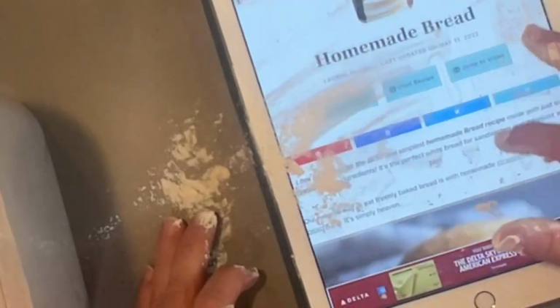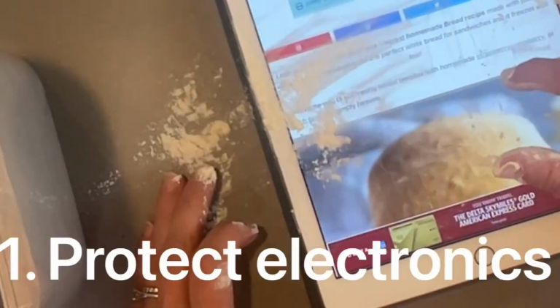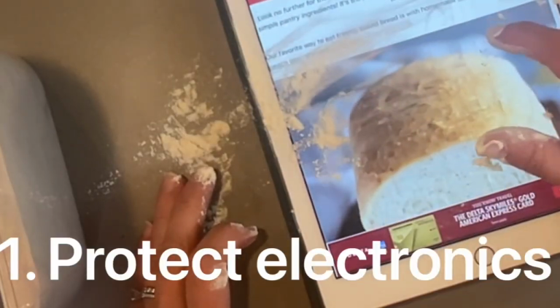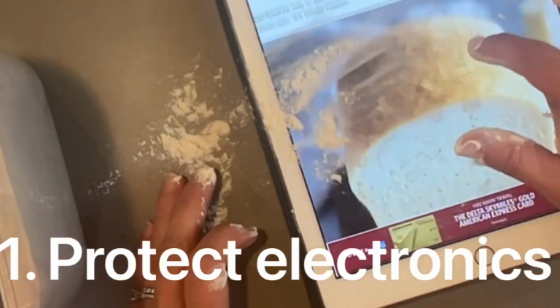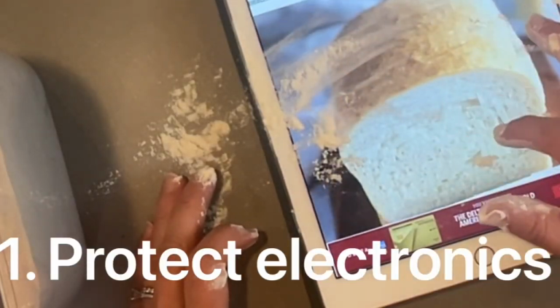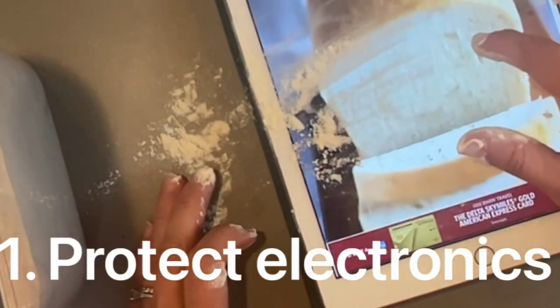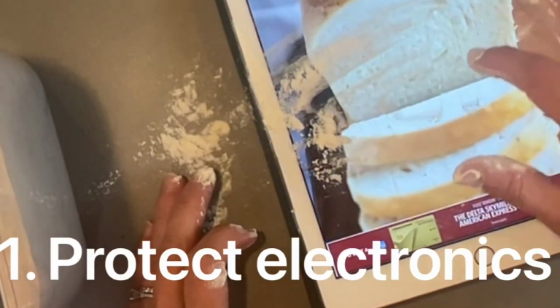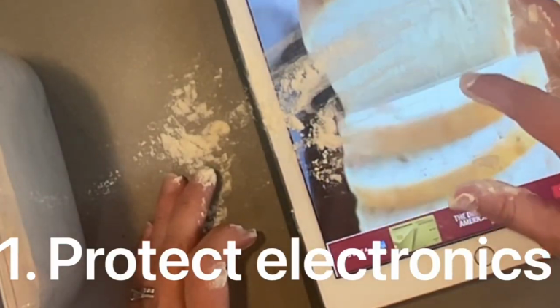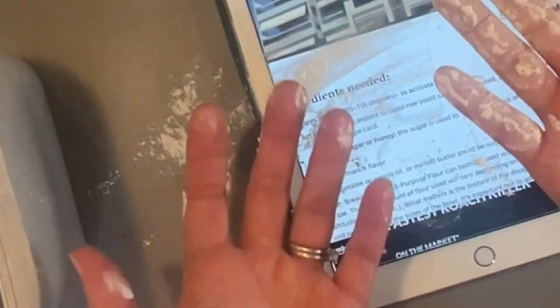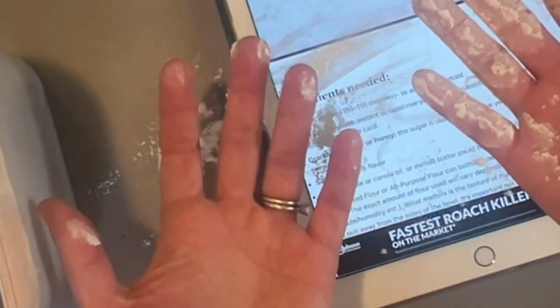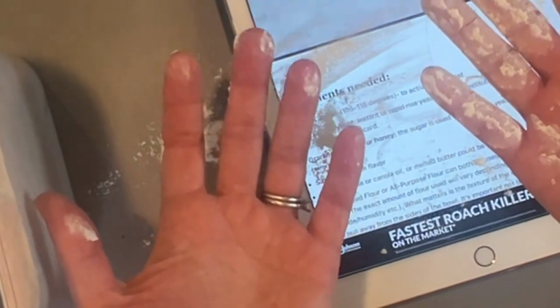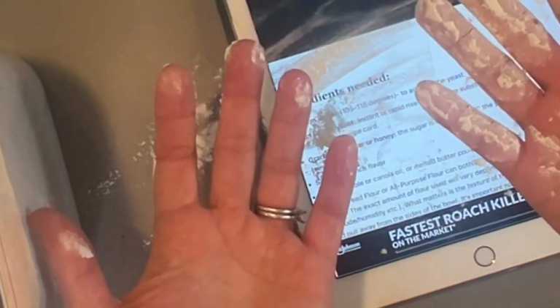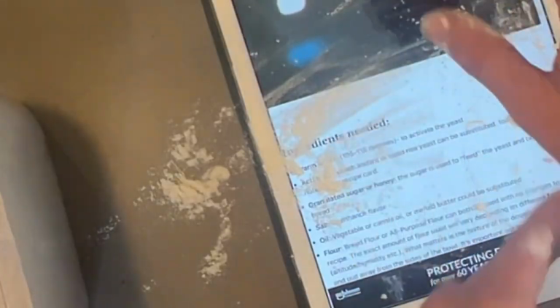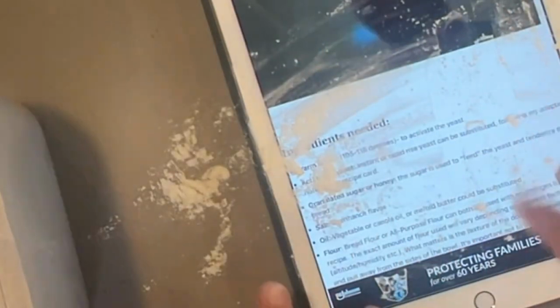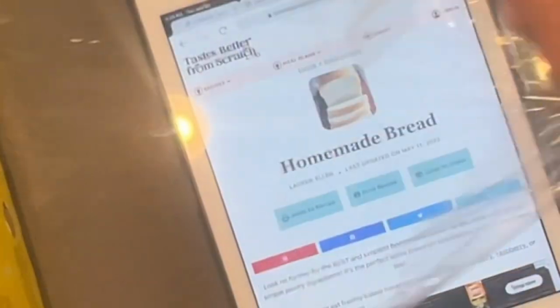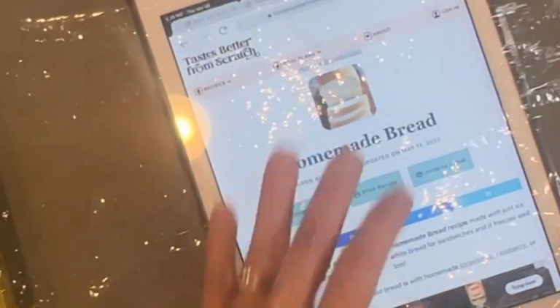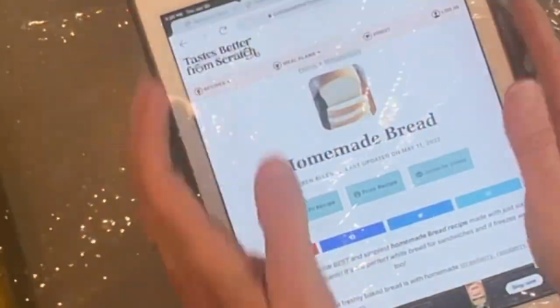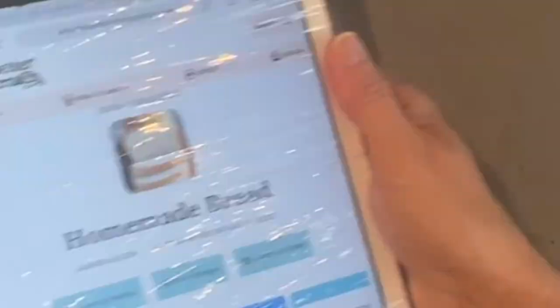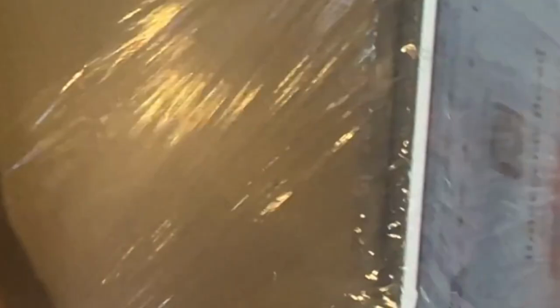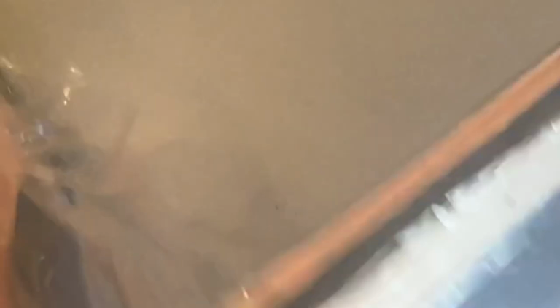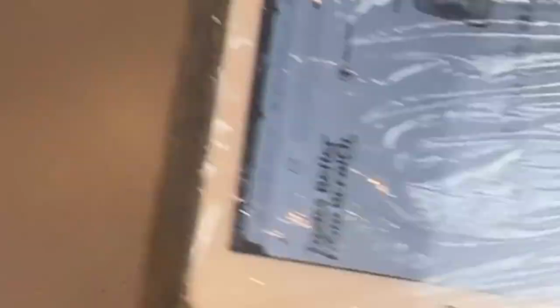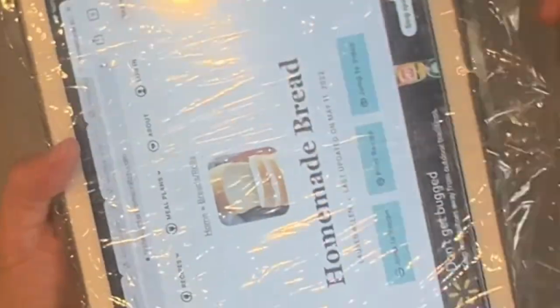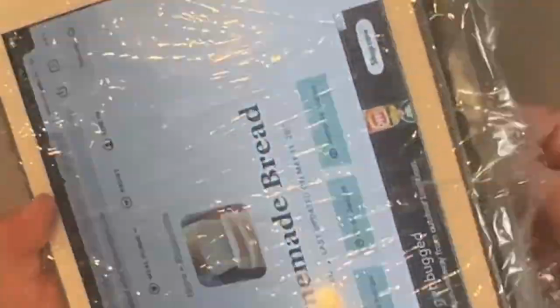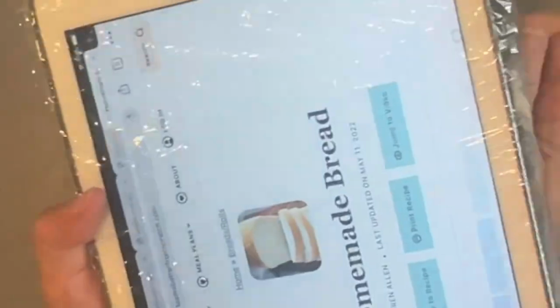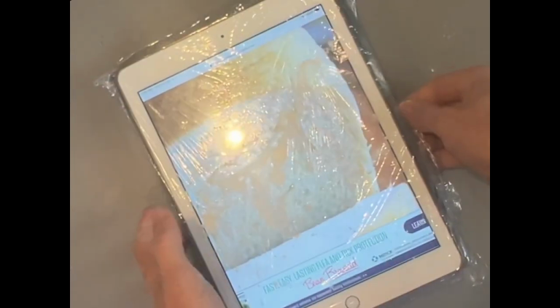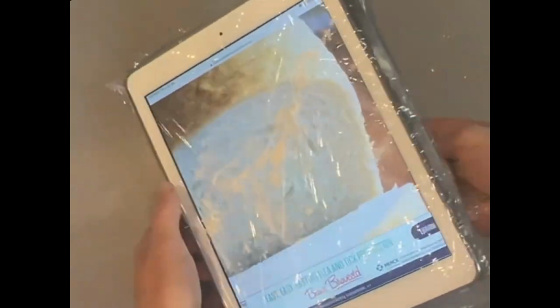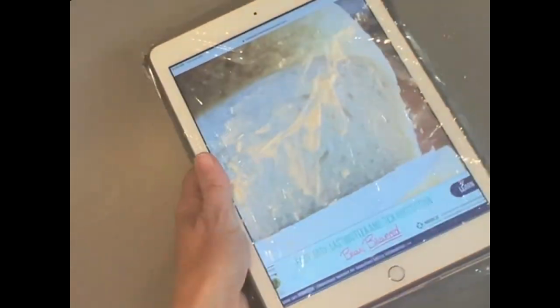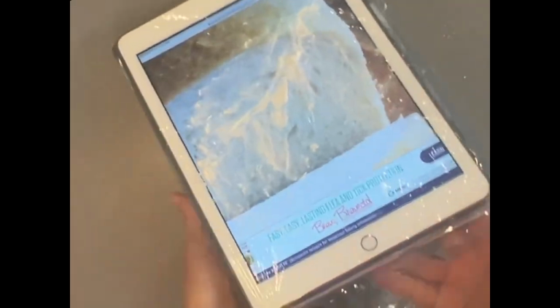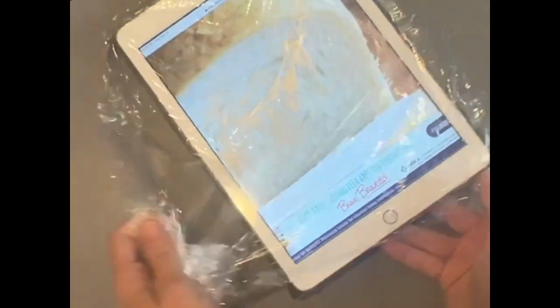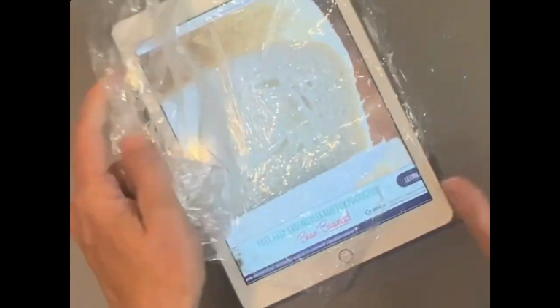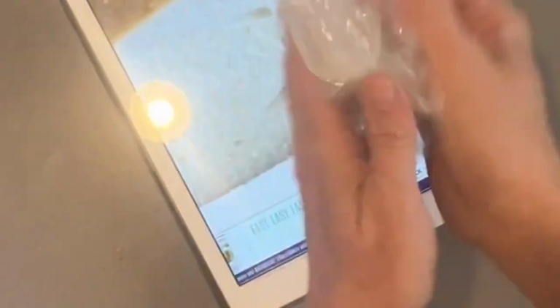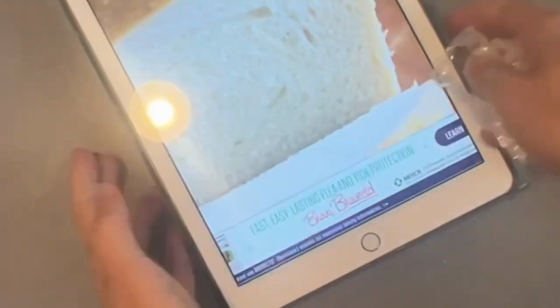If you use your iPad to cook and find recipes, but when you have dirty hands it makes a big mess. When you're done, just take it off and throw it away.